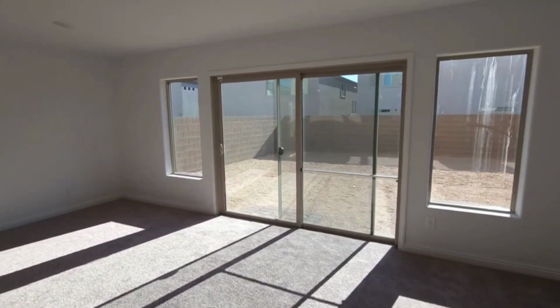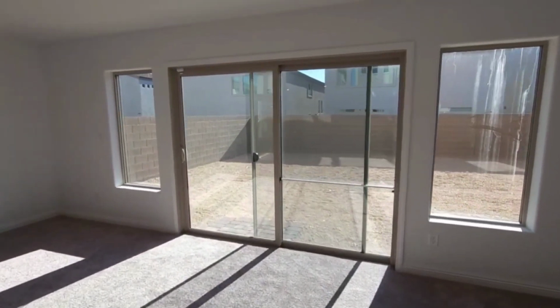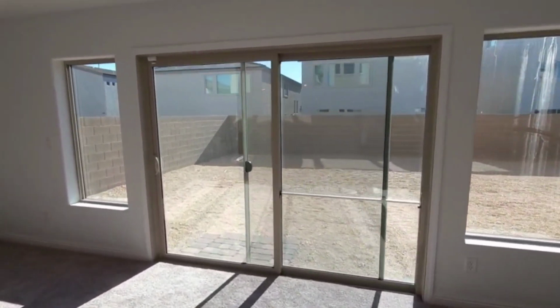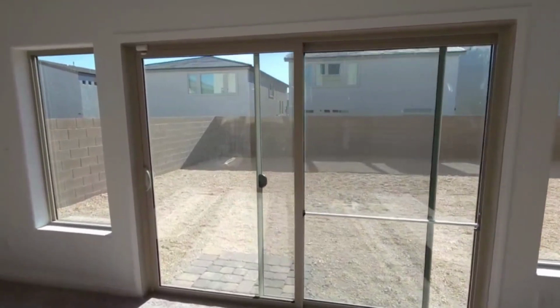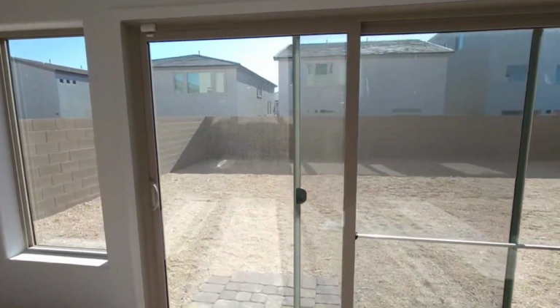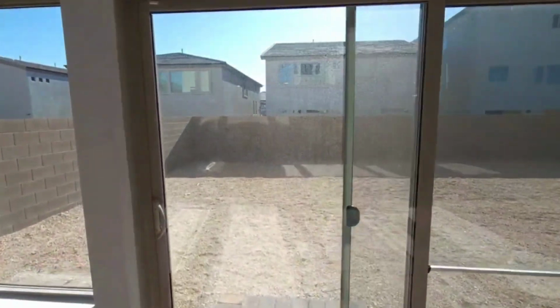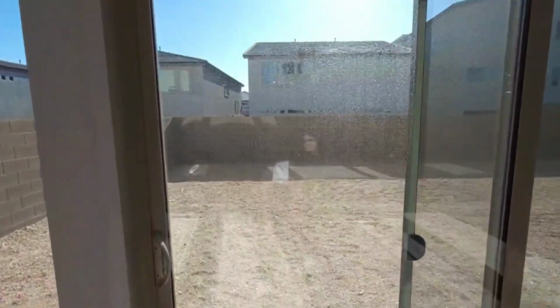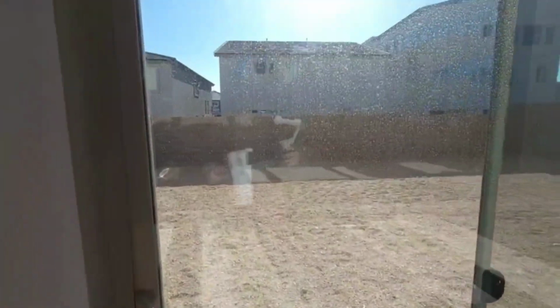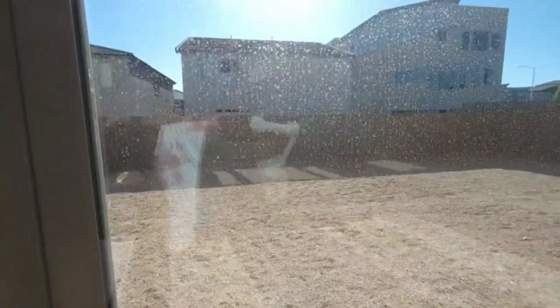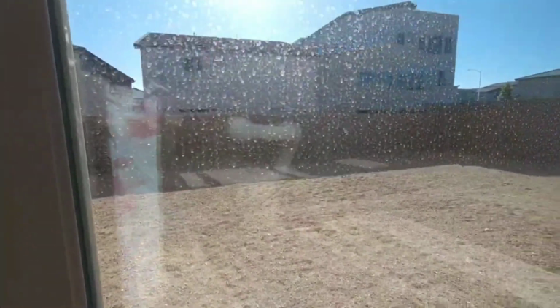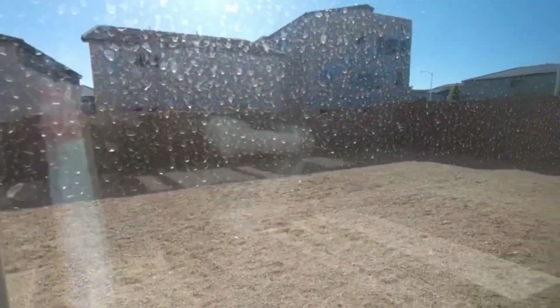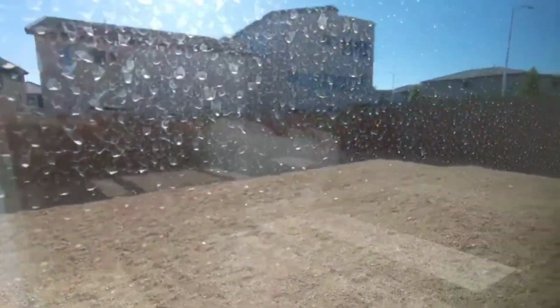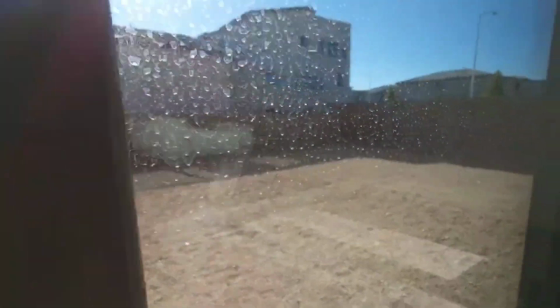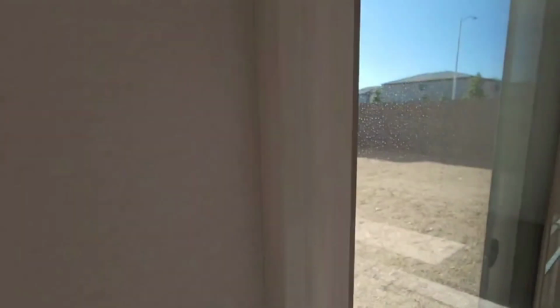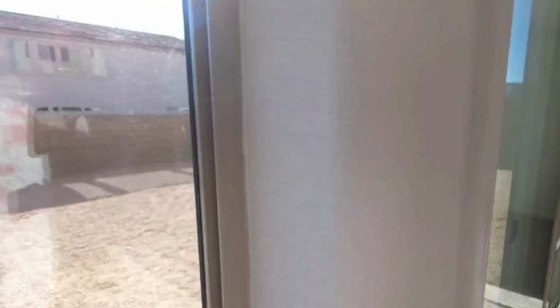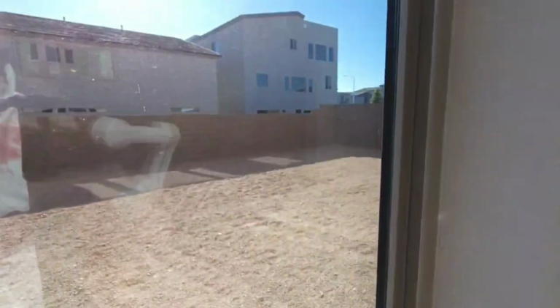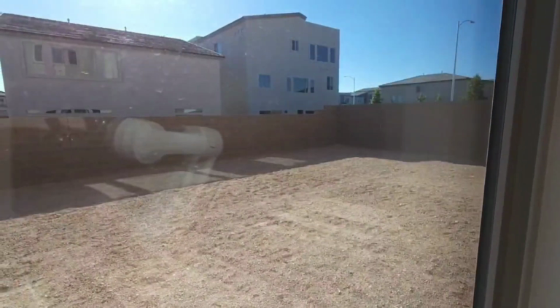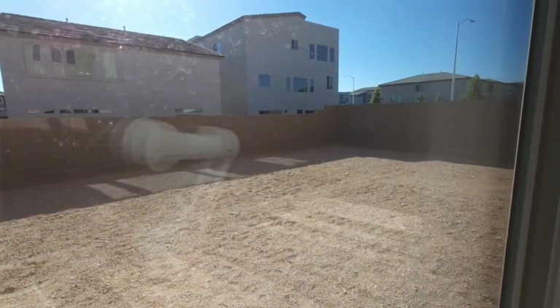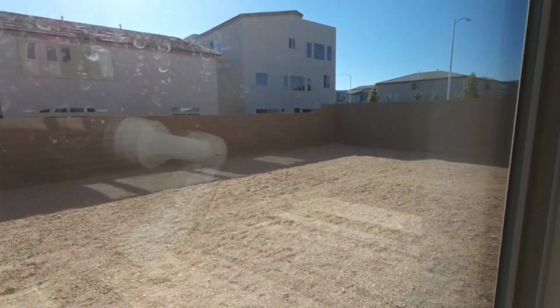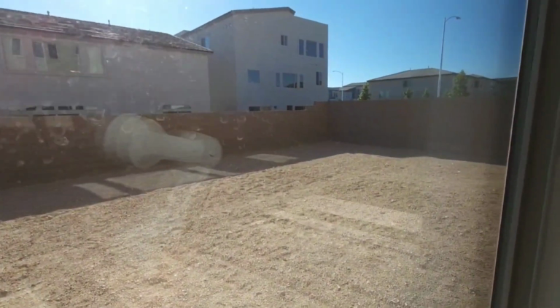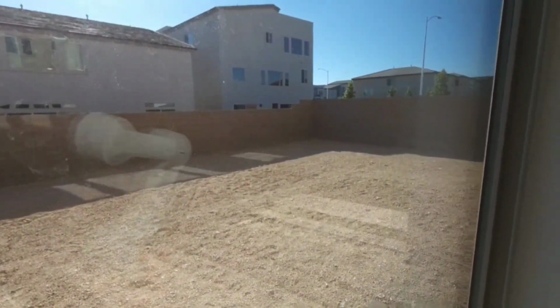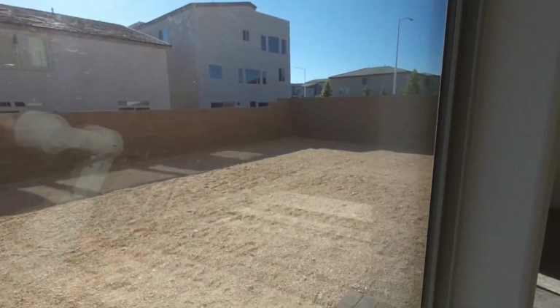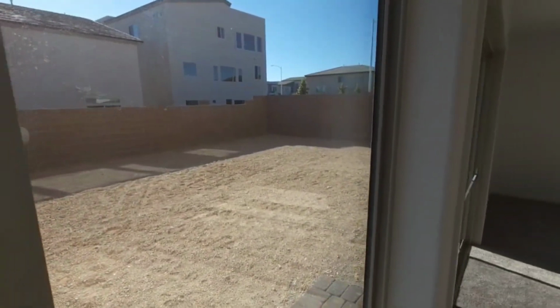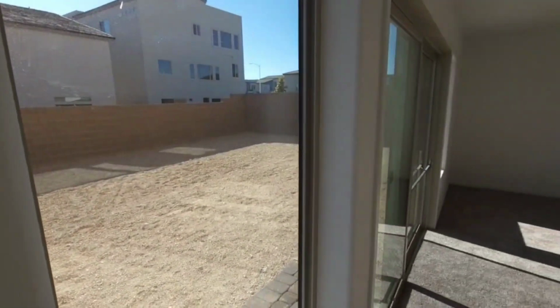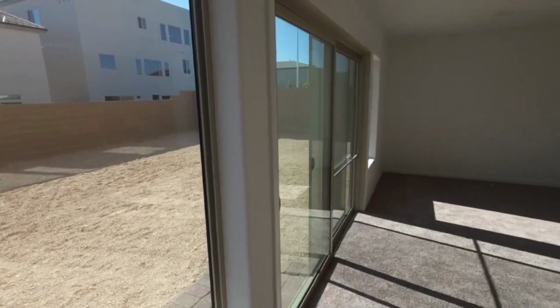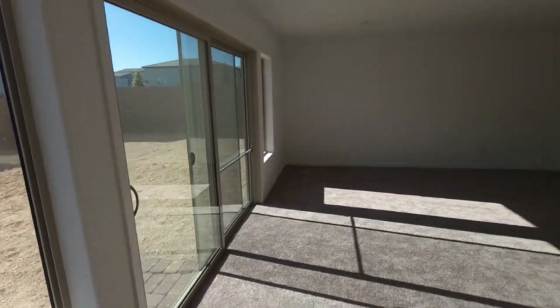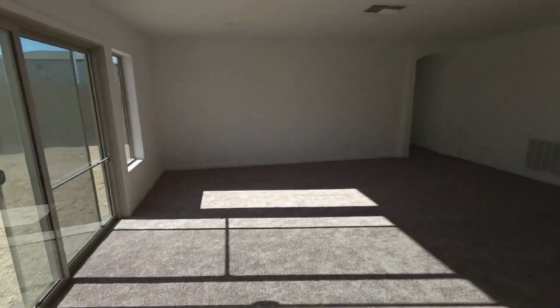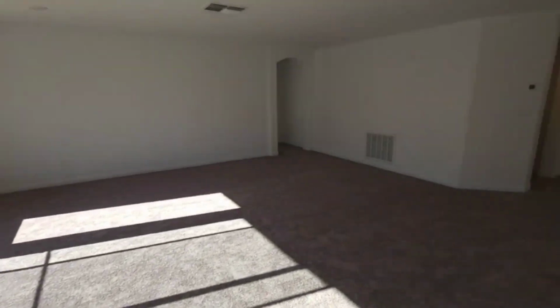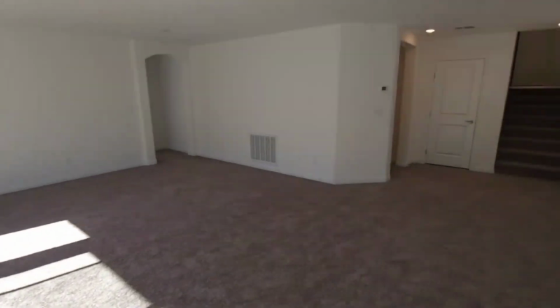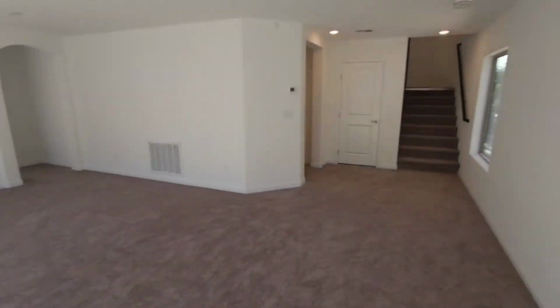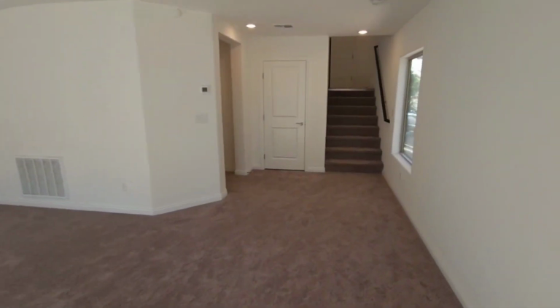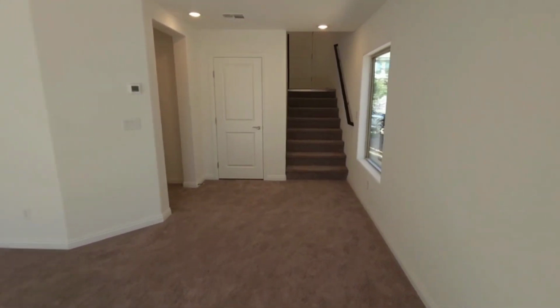This backyard is a great size as well. Looking out from the window, it's a pool-sized lot — great space.